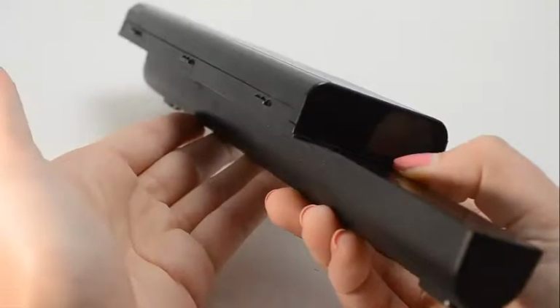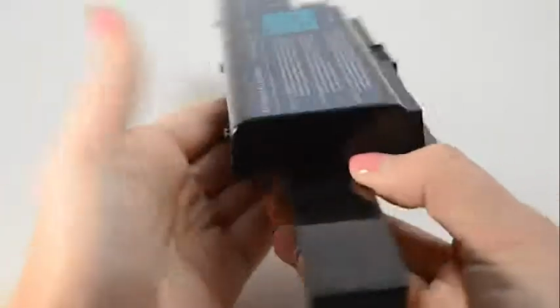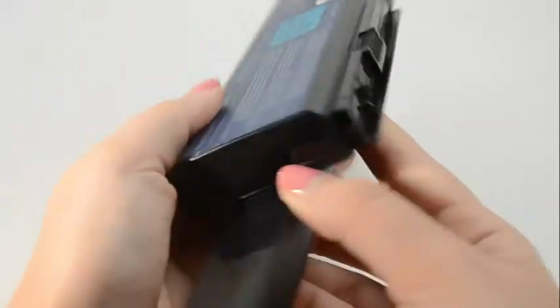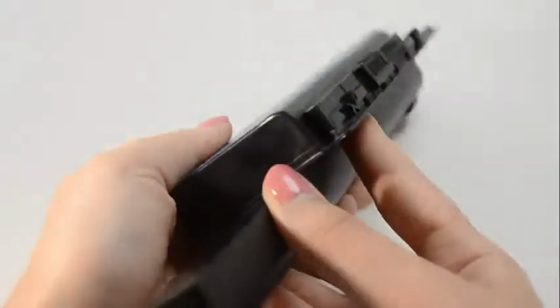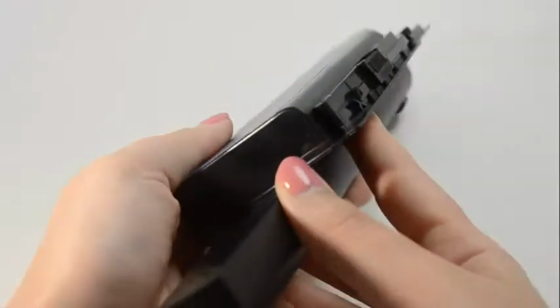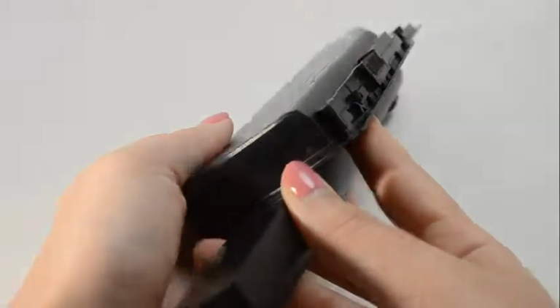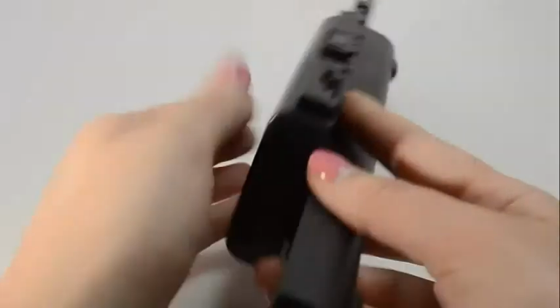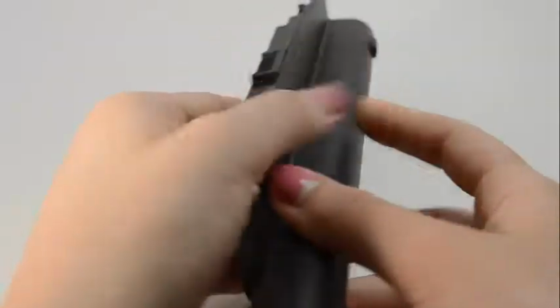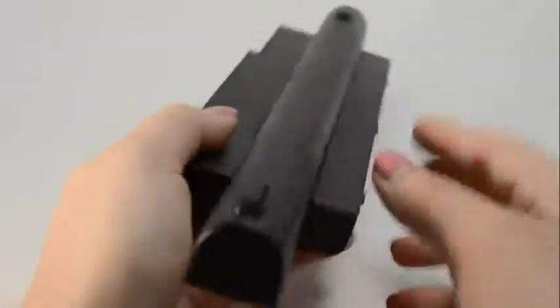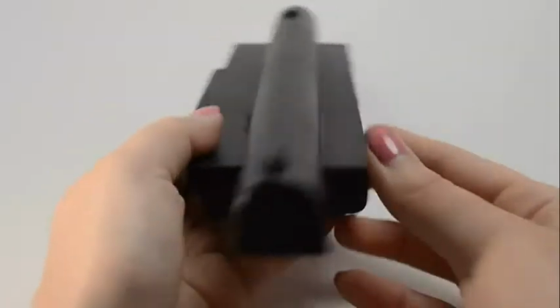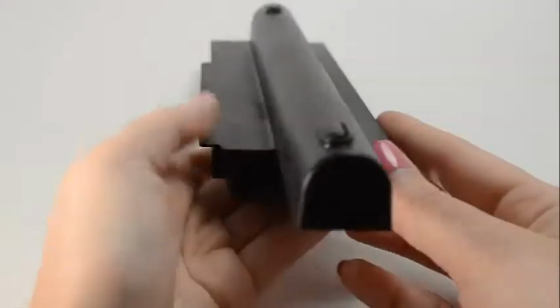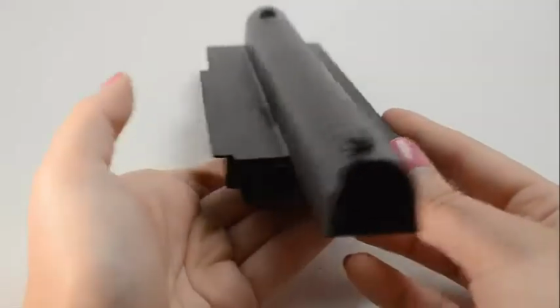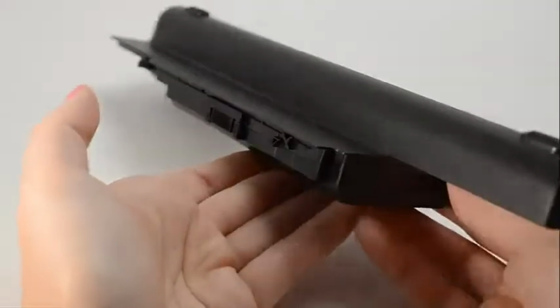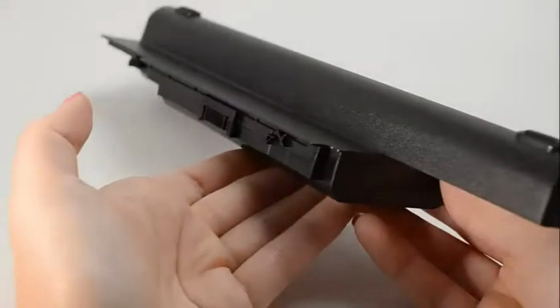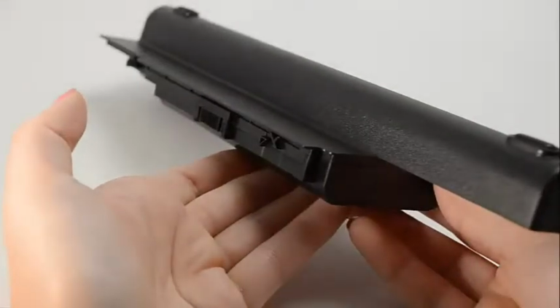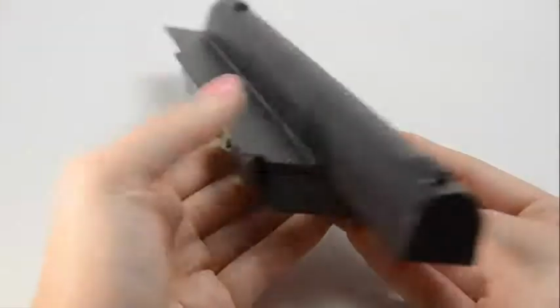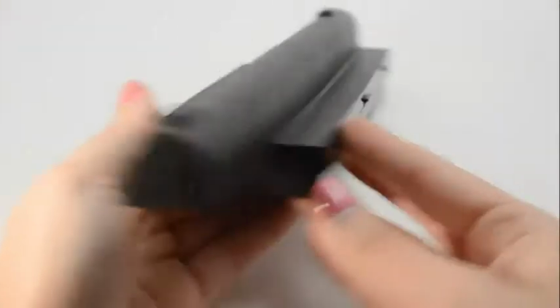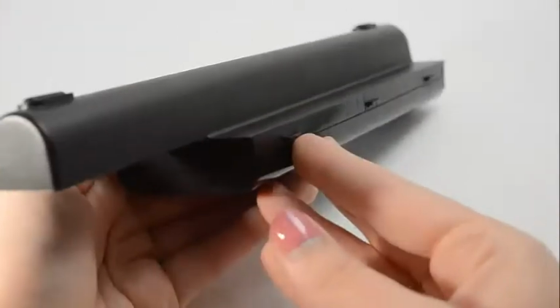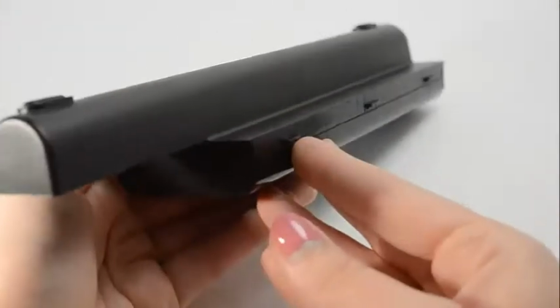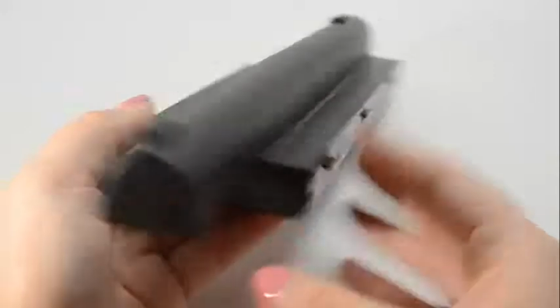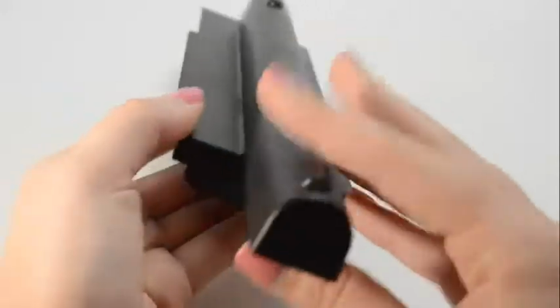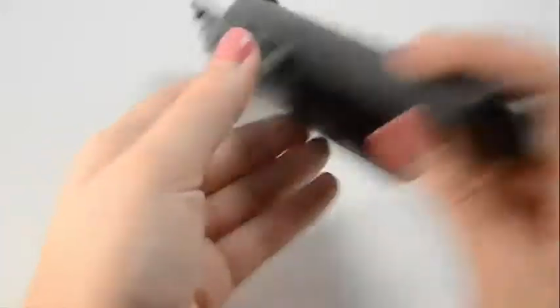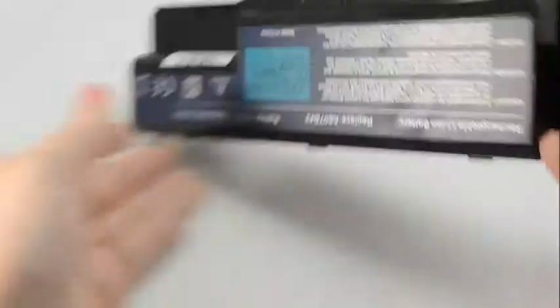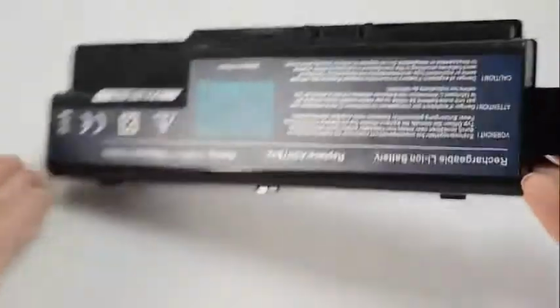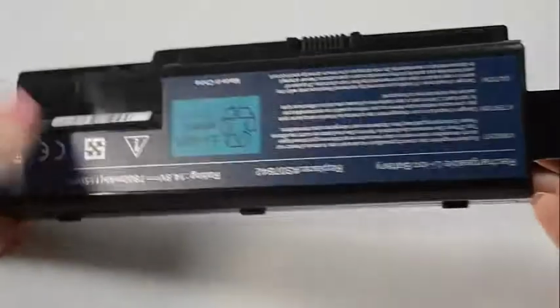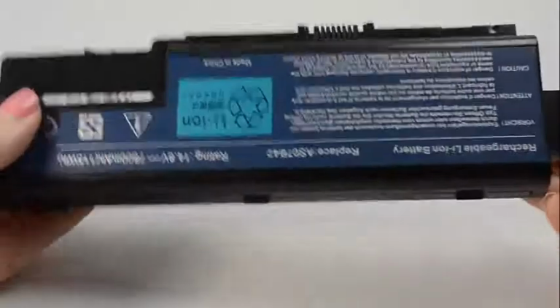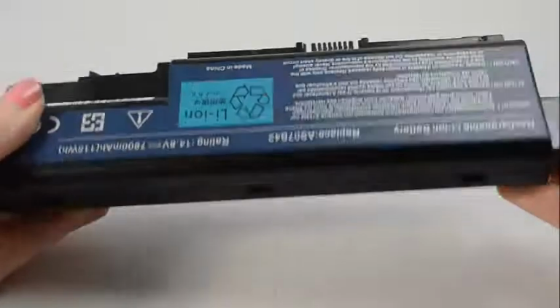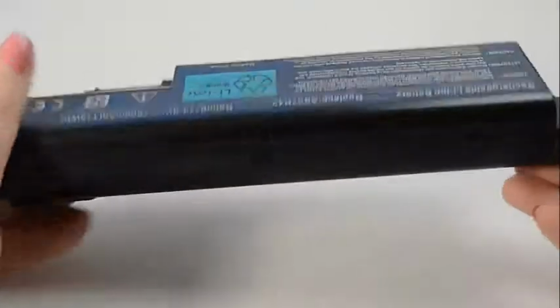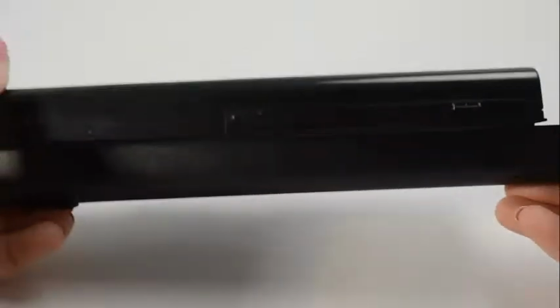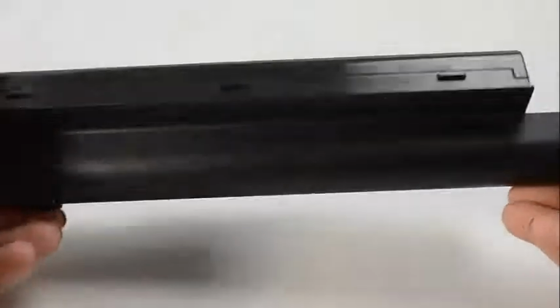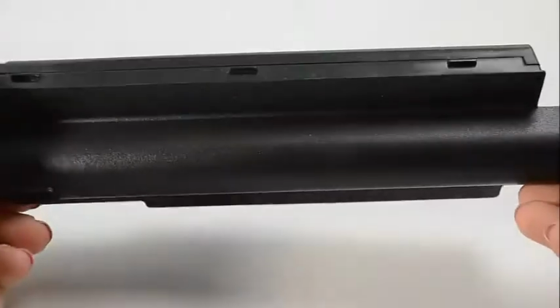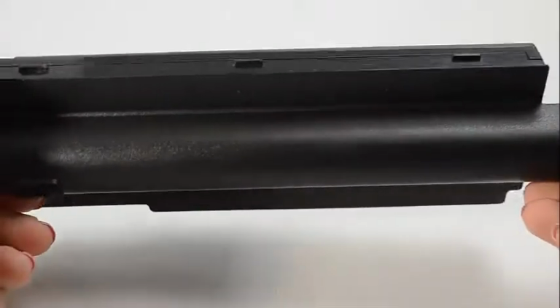If you're finding less expensive batteries online, please be aware that it's because they use cheap quality power cells inside the cartridge that can easily wear out in 6 months.